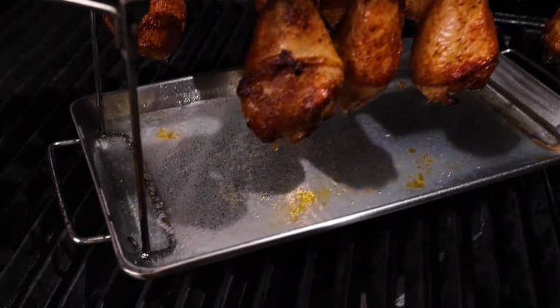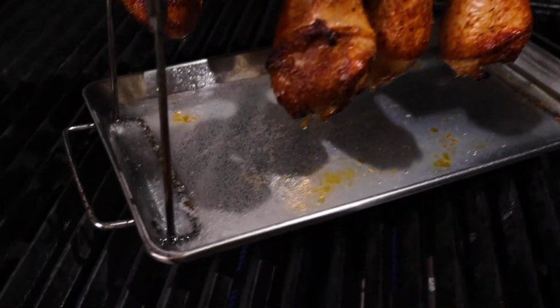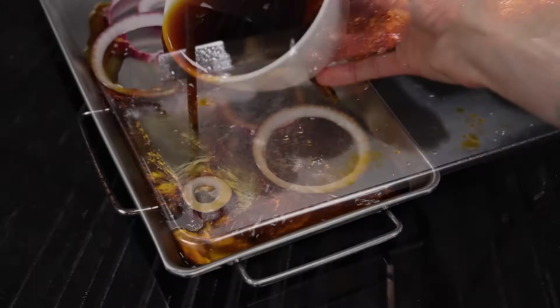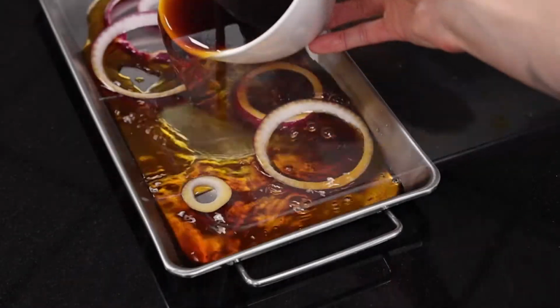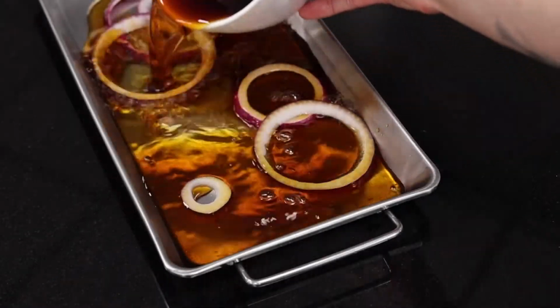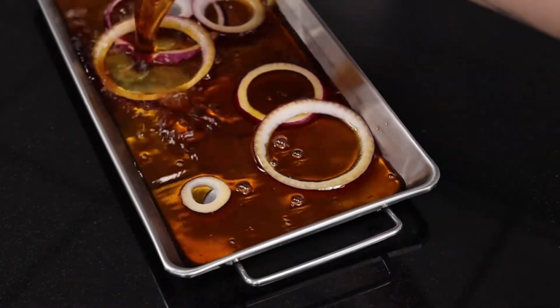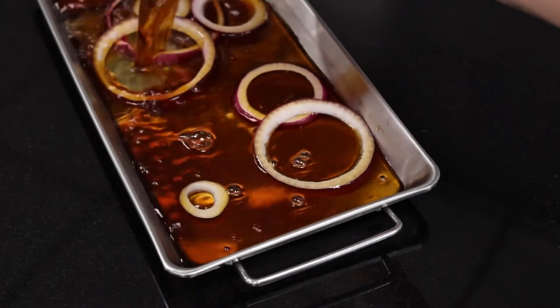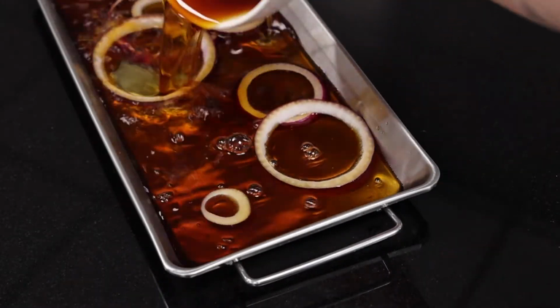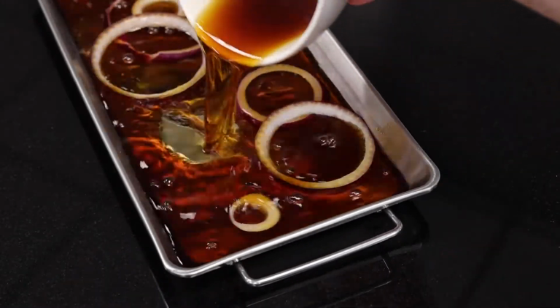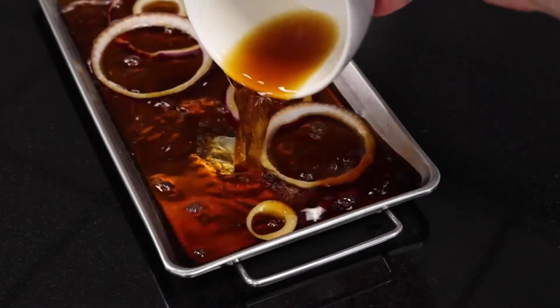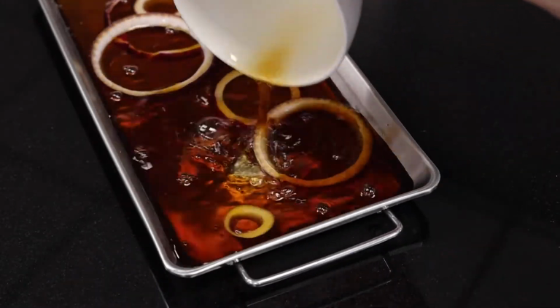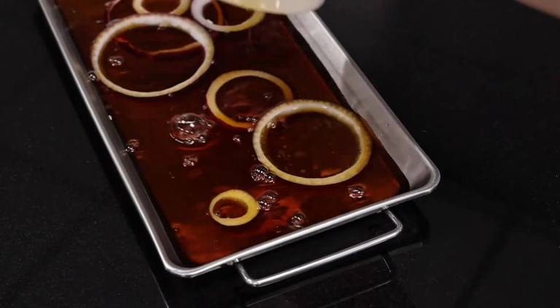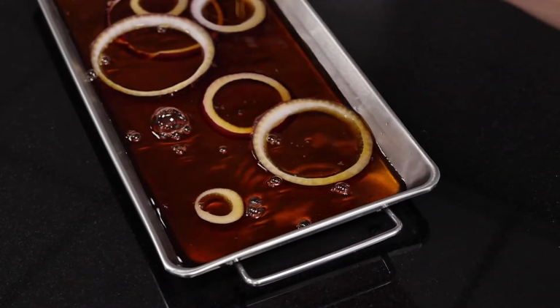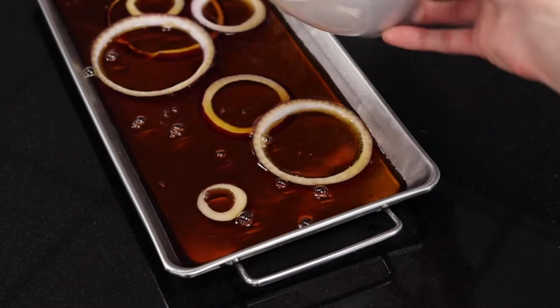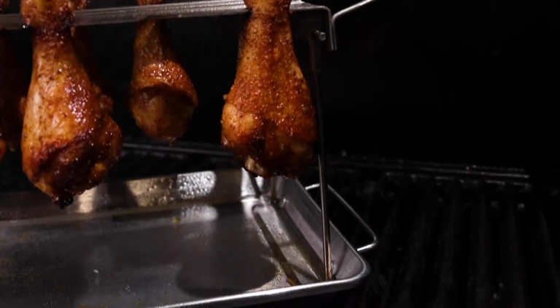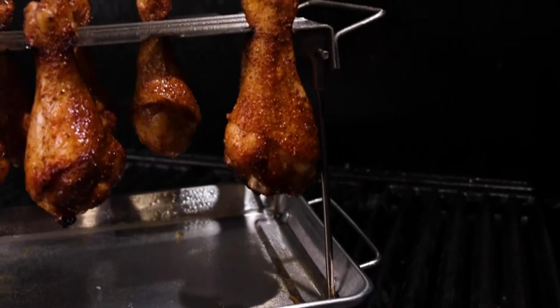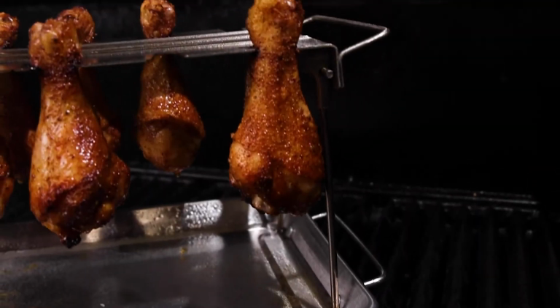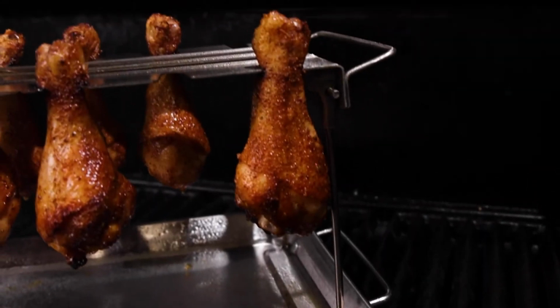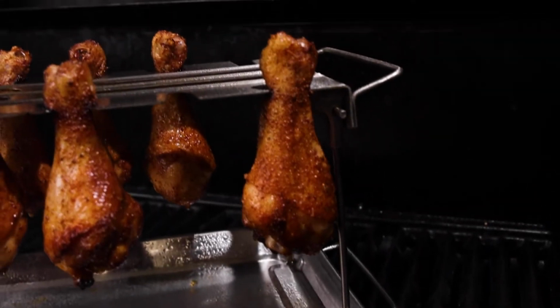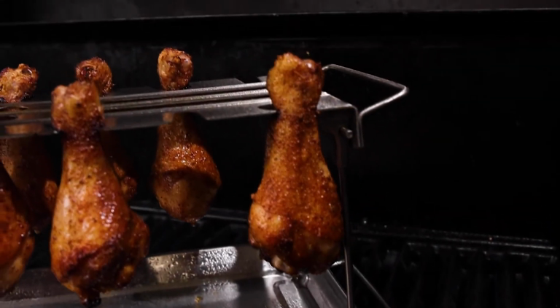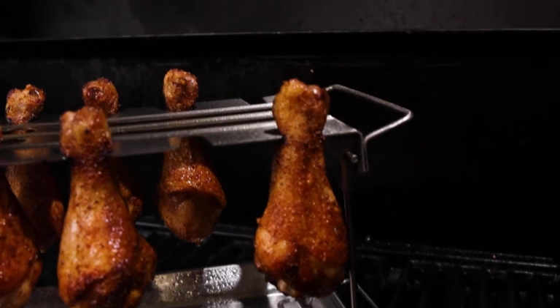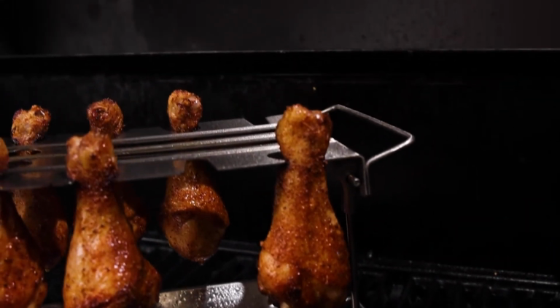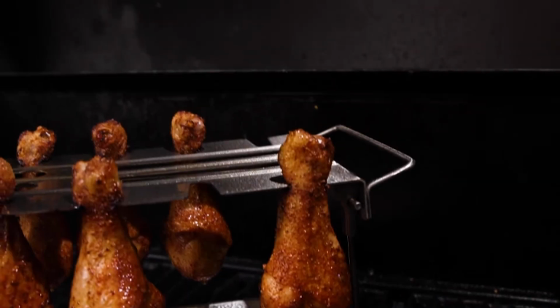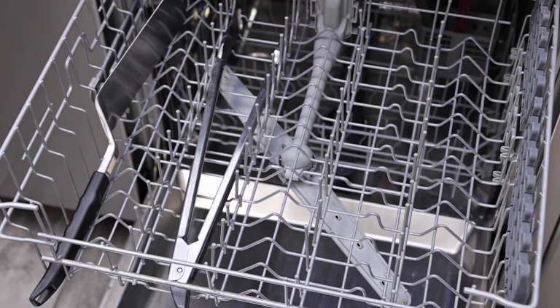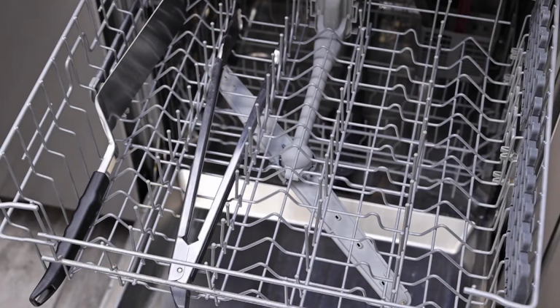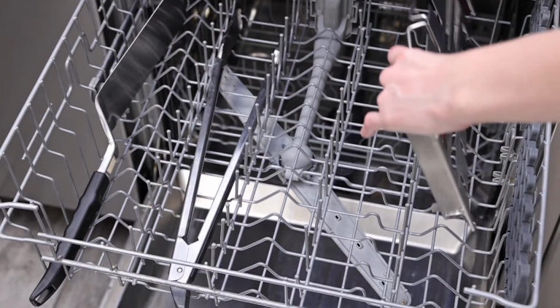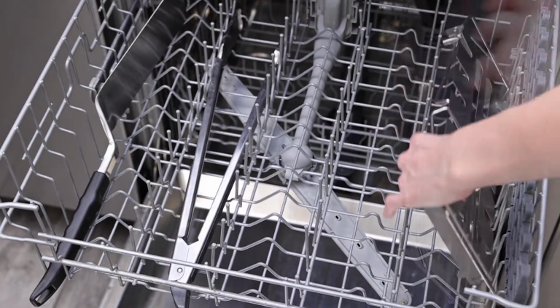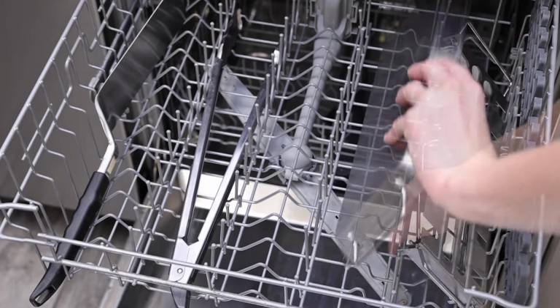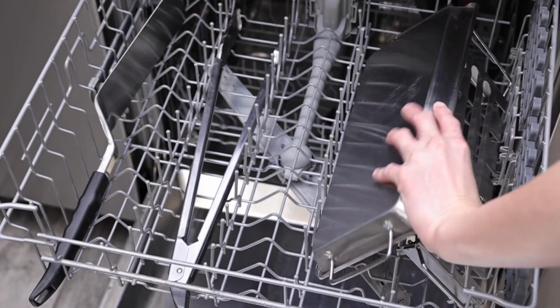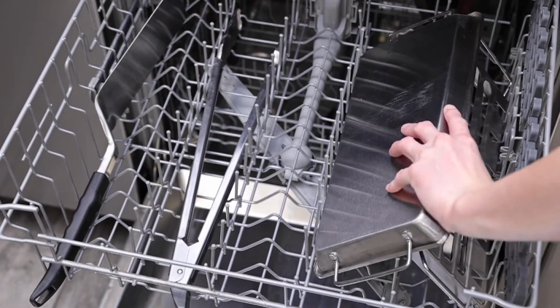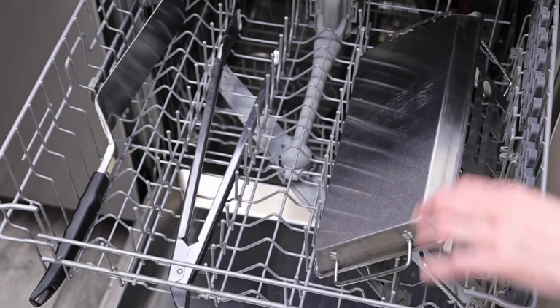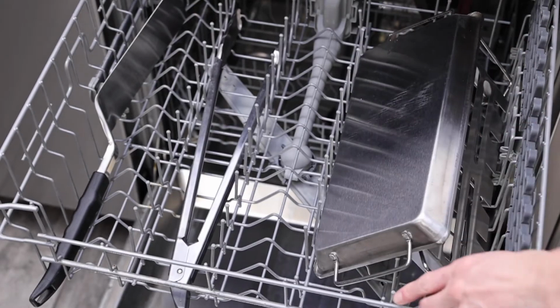The pan can be filled with different flavored liquids and seasonings to add moisture and taste. Clean up is easy — simply place it in the dishwasher.